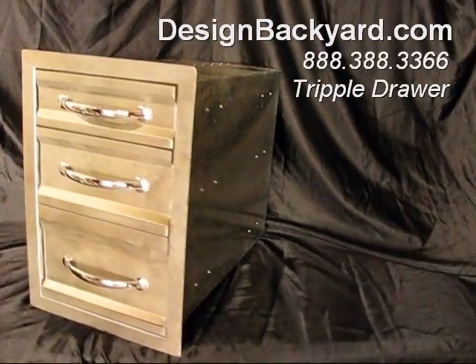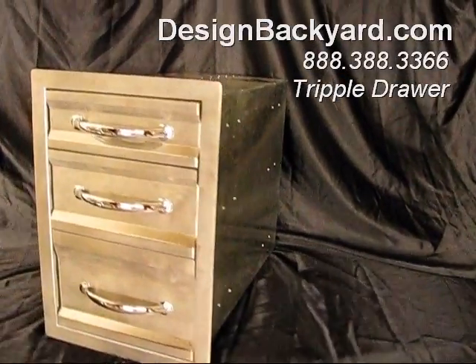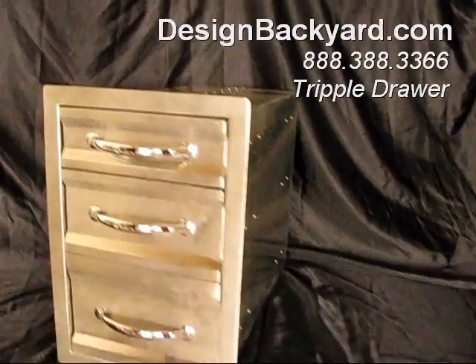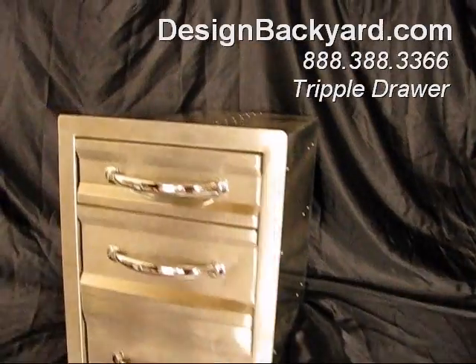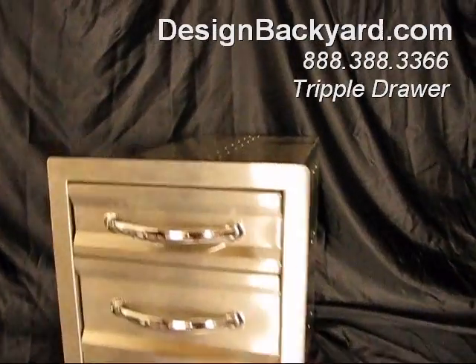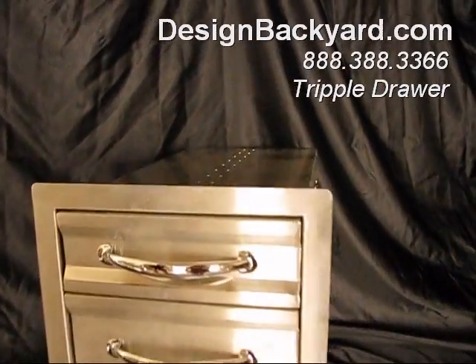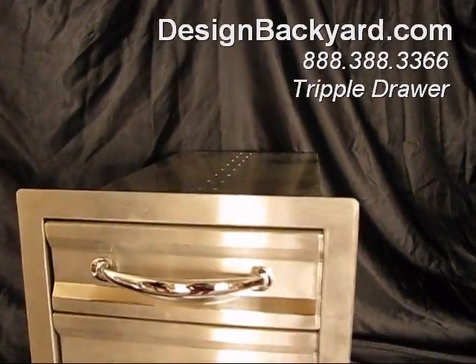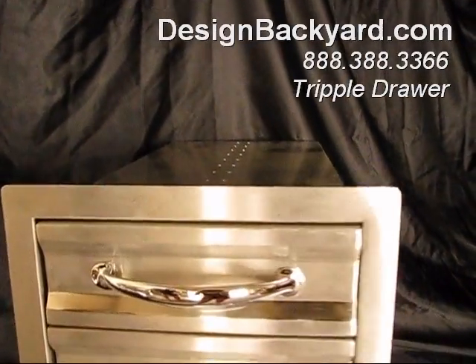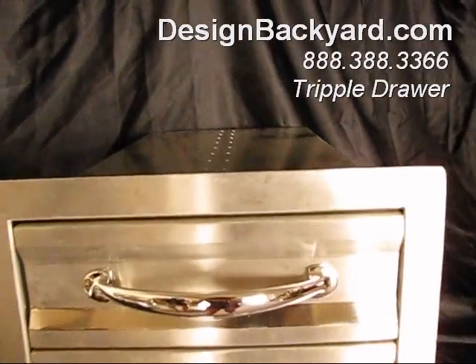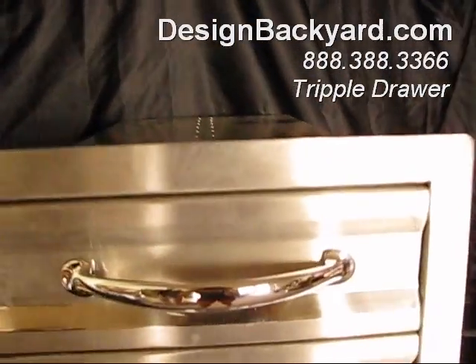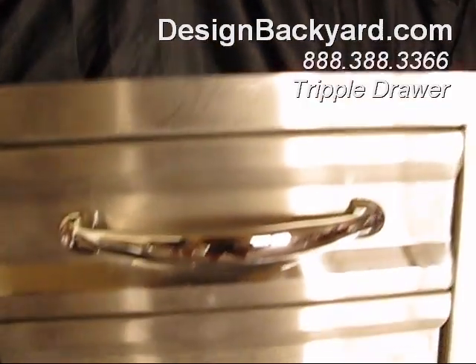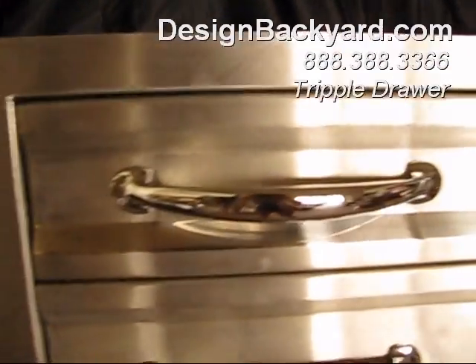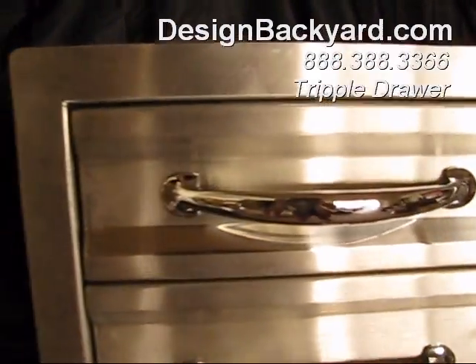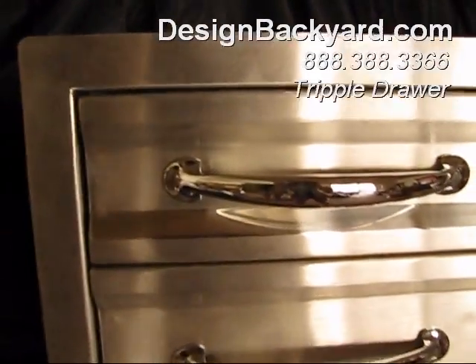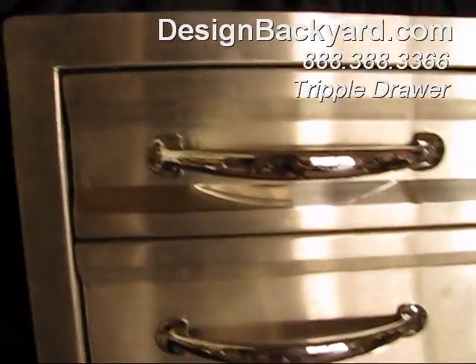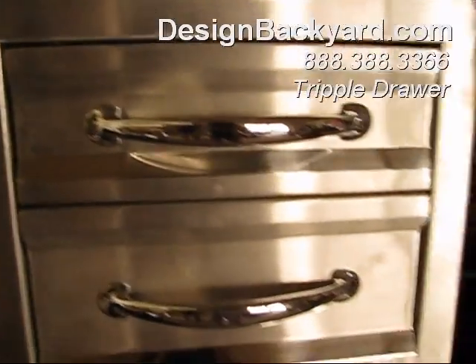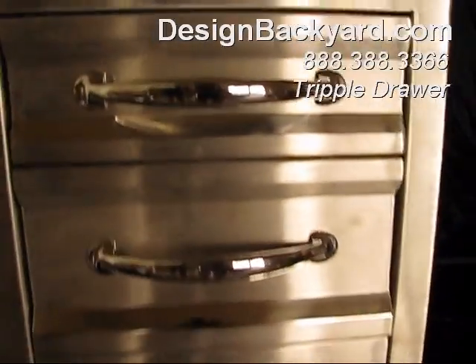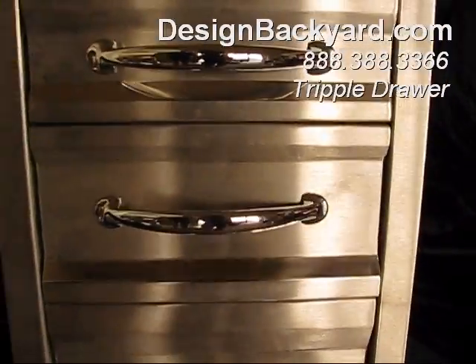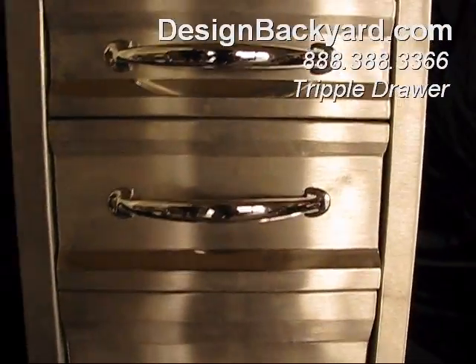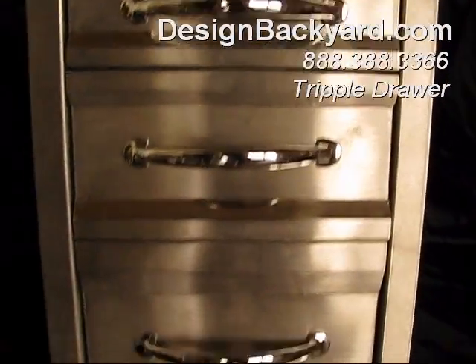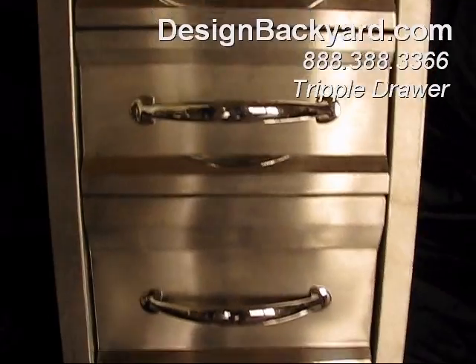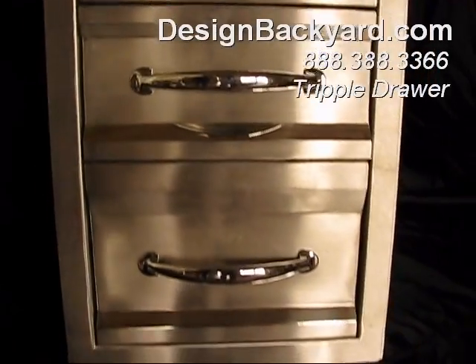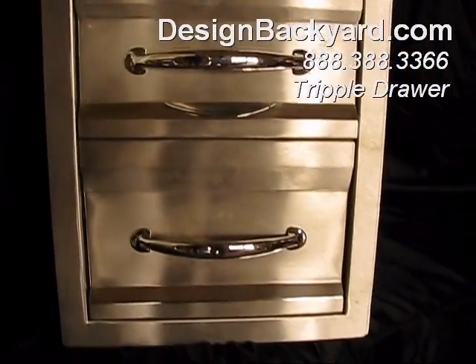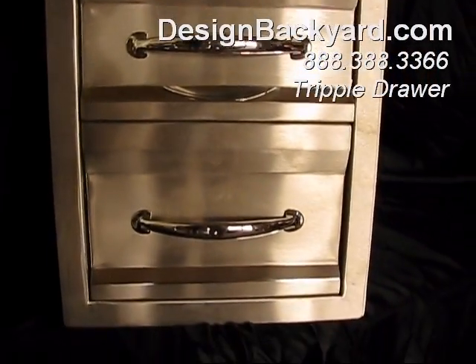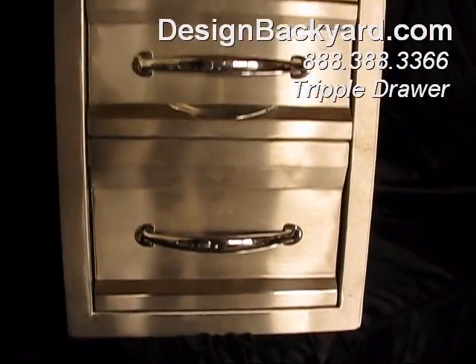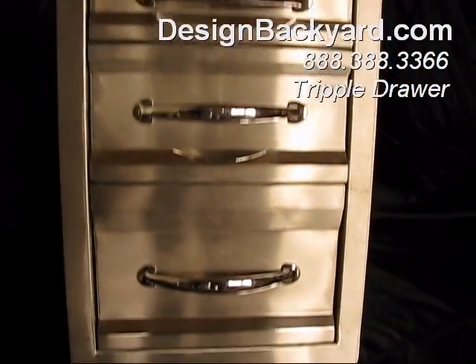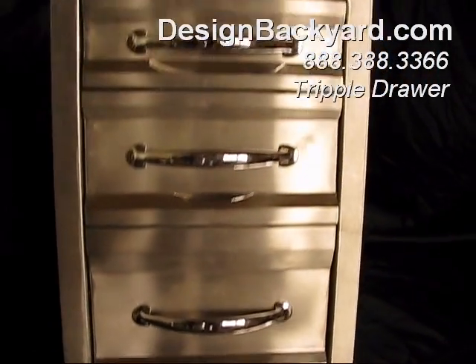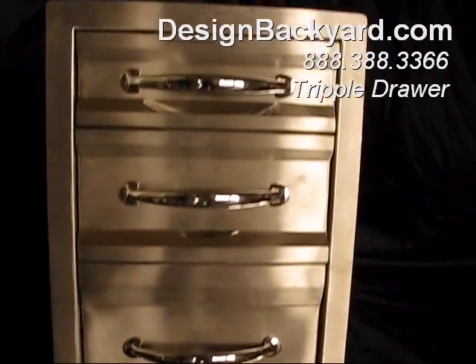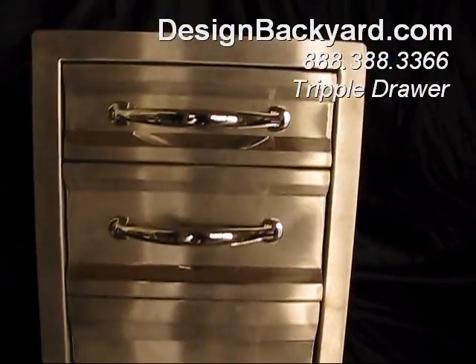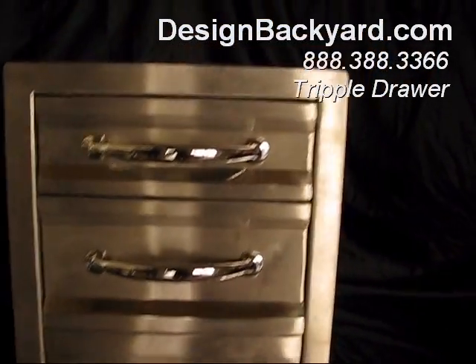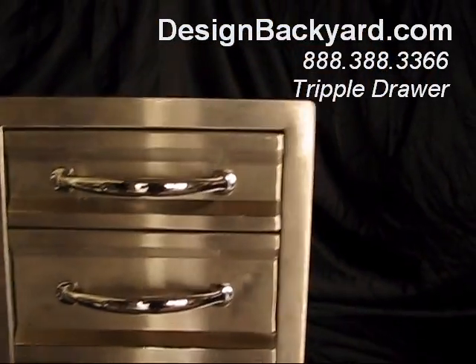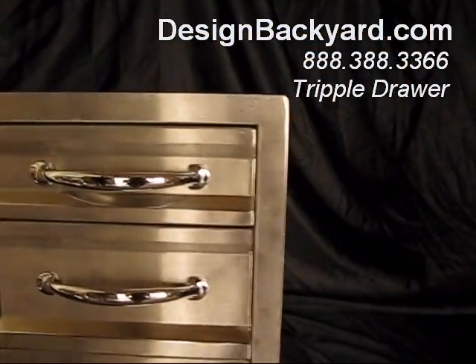This is Design Backyard's triple drawer. It's all 18 gauge 304 stainless steel with a beautiful two-tone brushed surface and polished edge and handle.